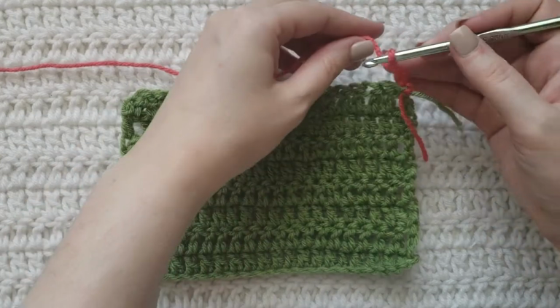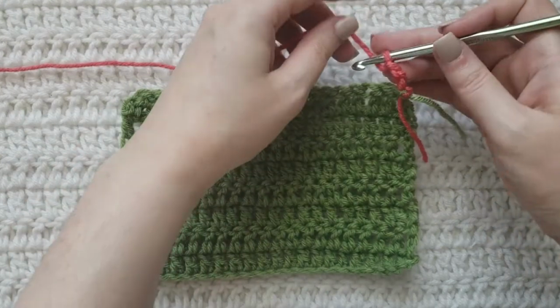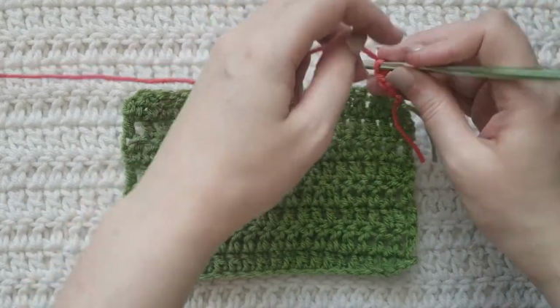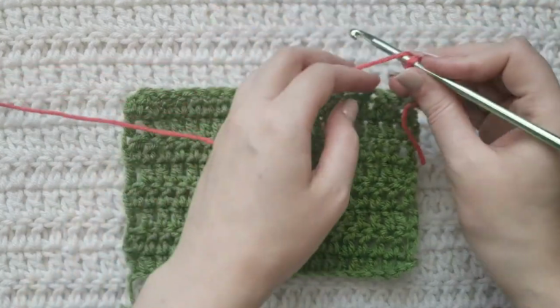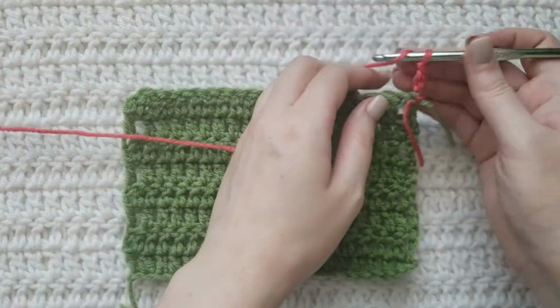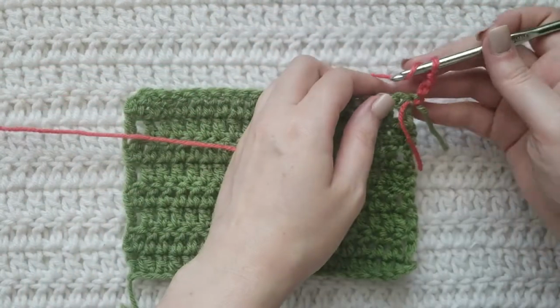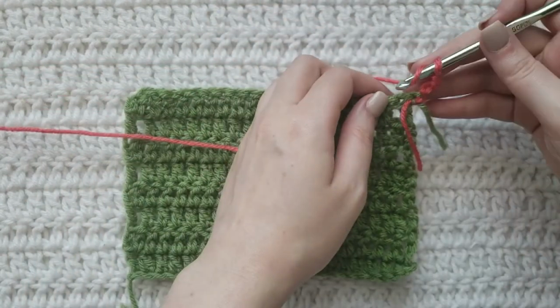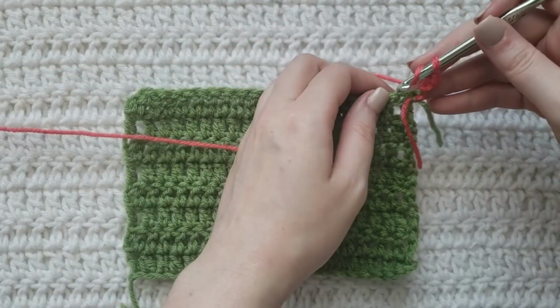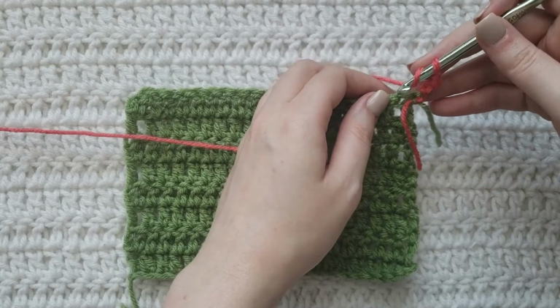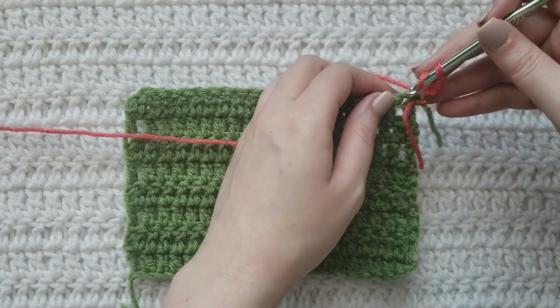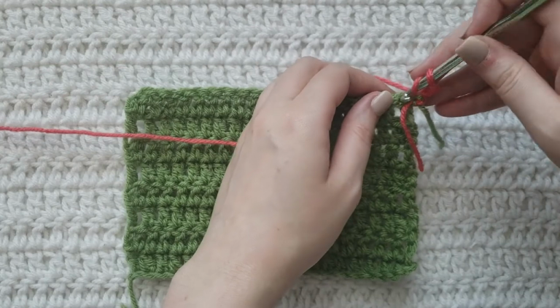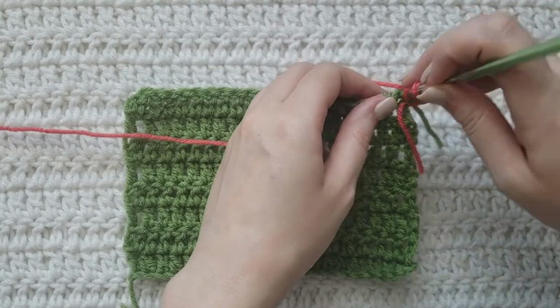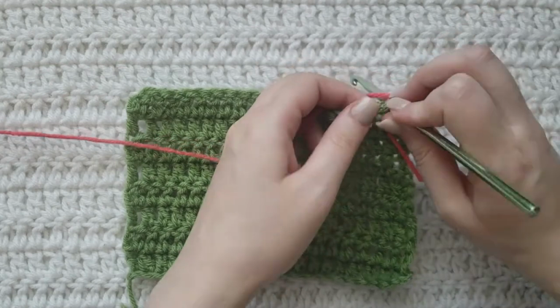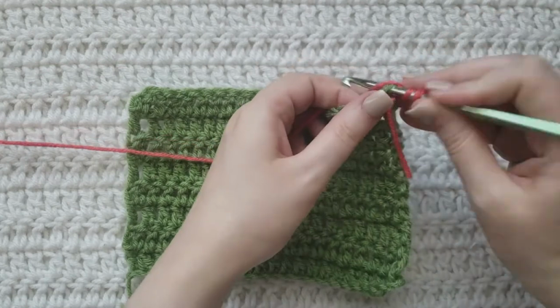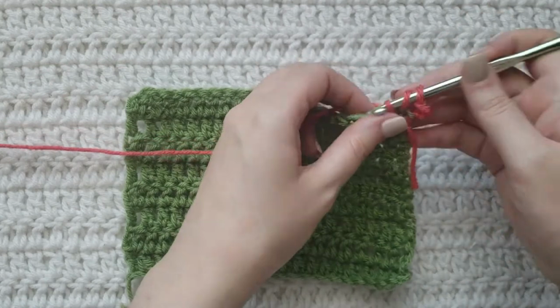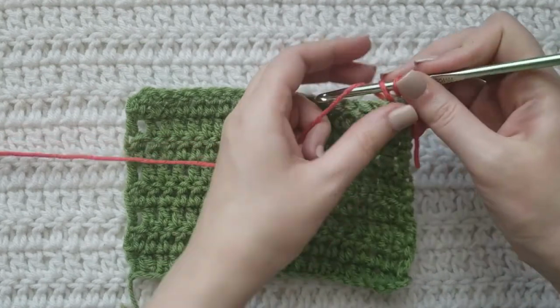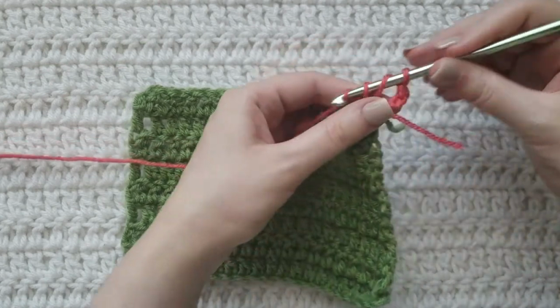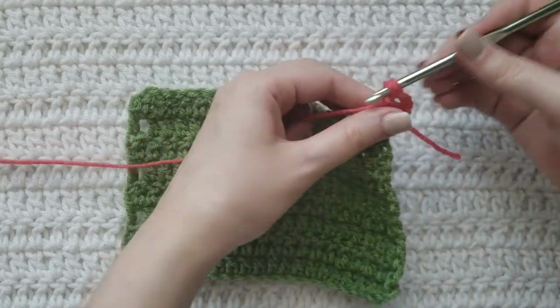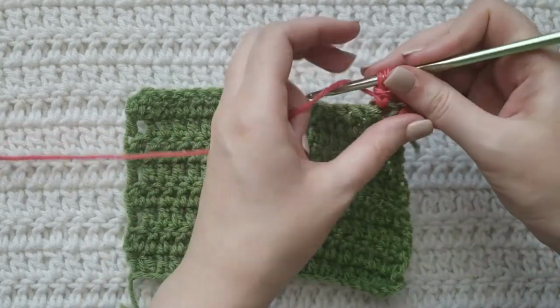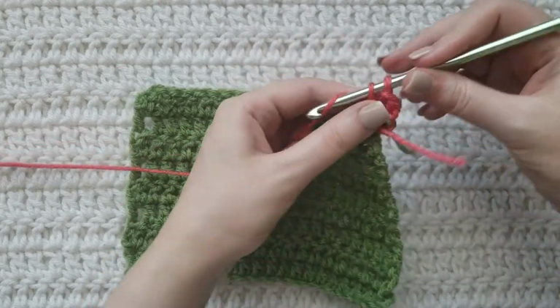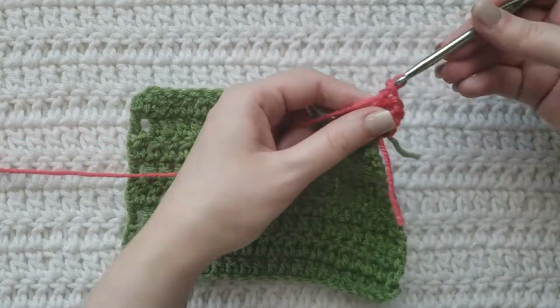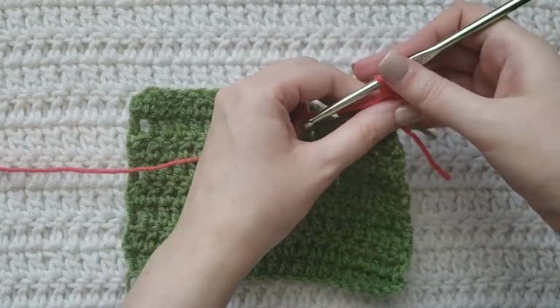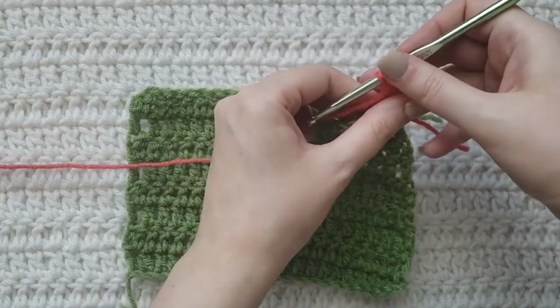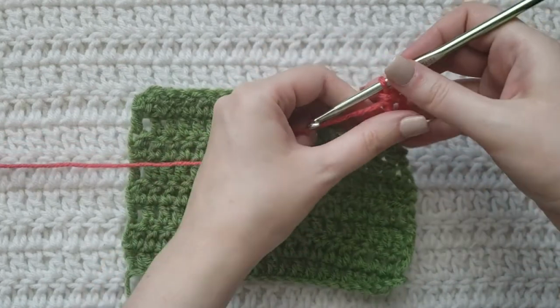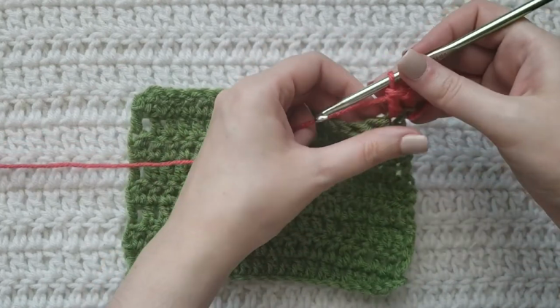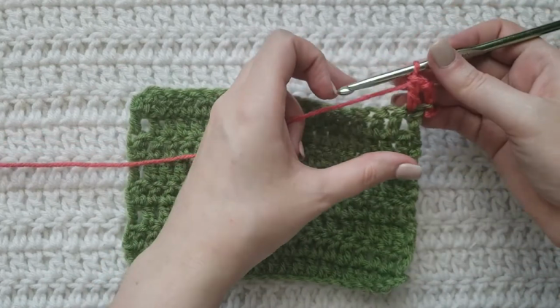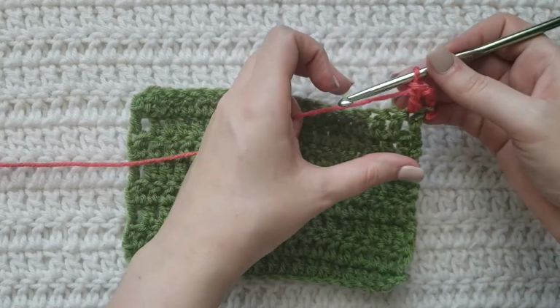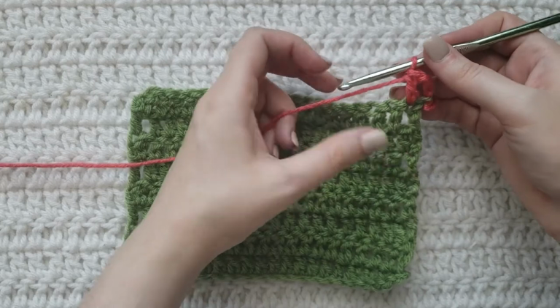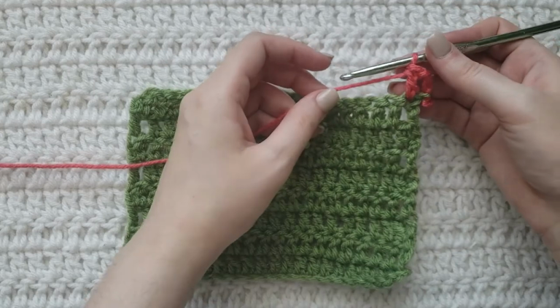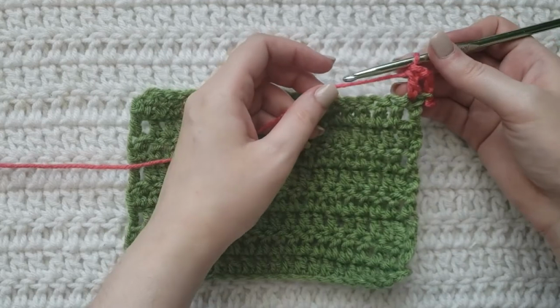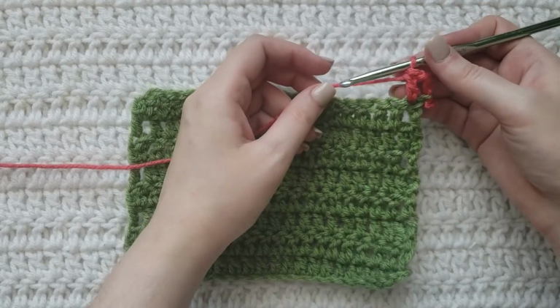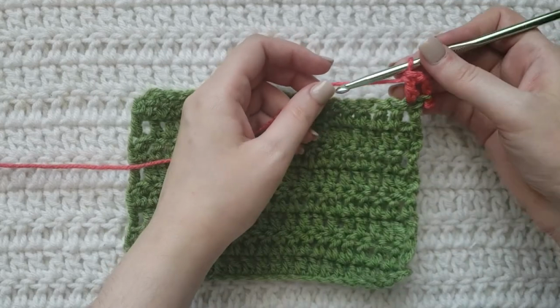So into the first stitch I'm going to make a regular double crochet, and now I'm ready to make my first invisible increase.